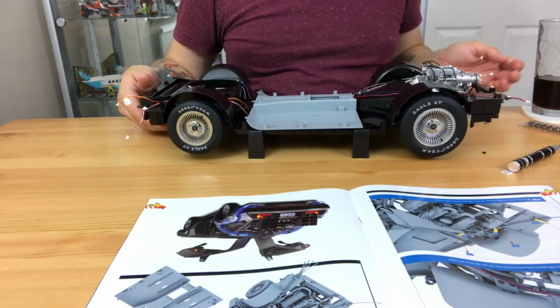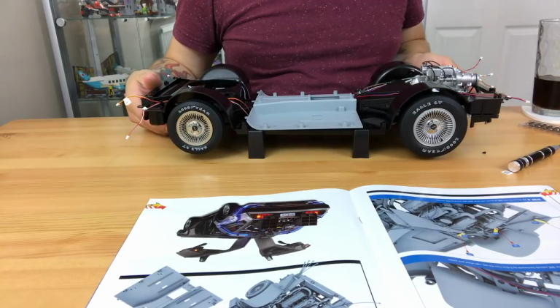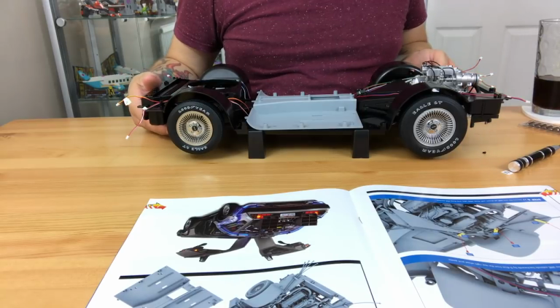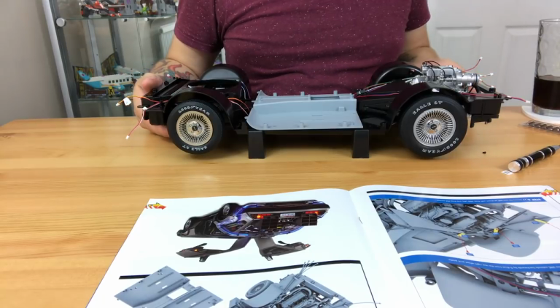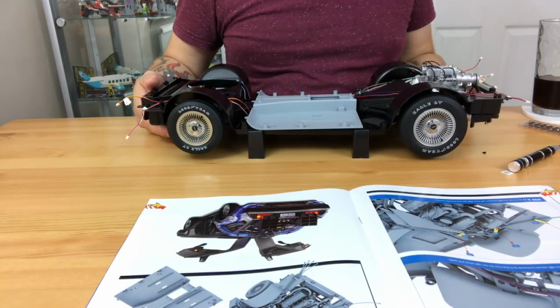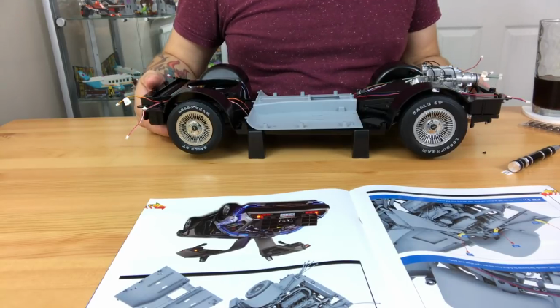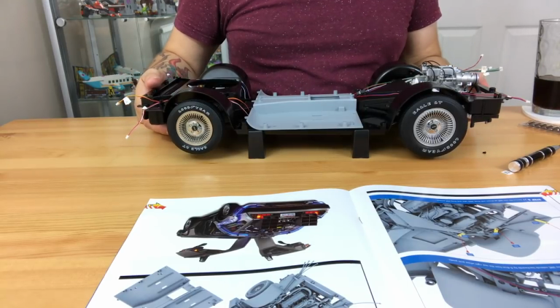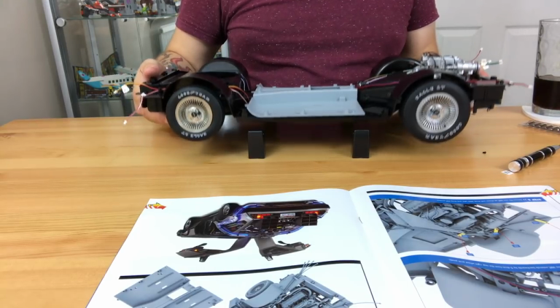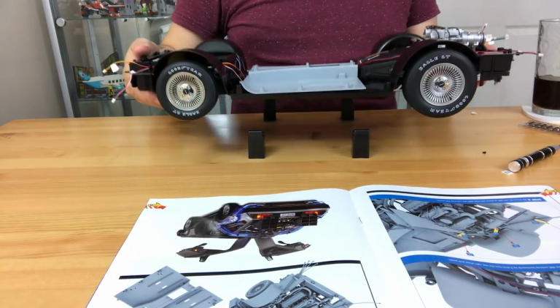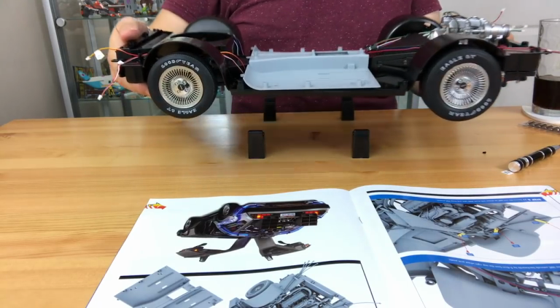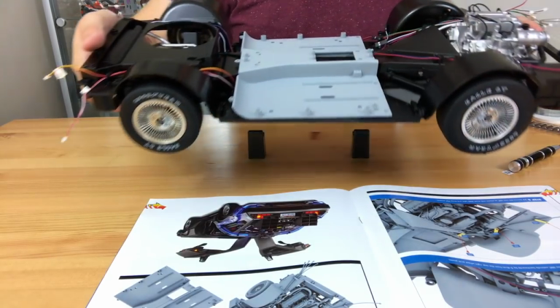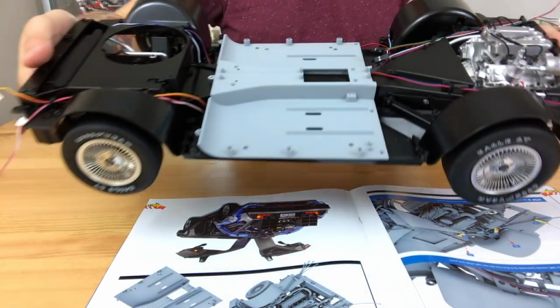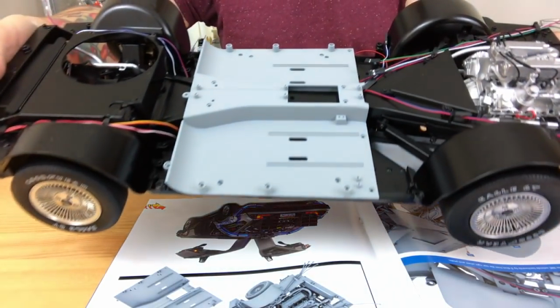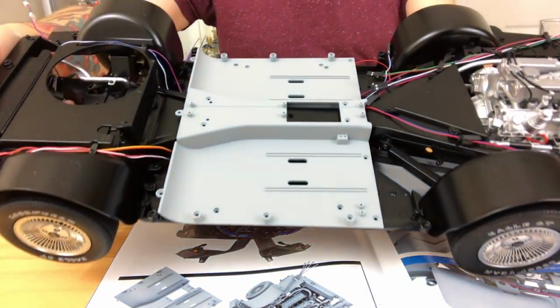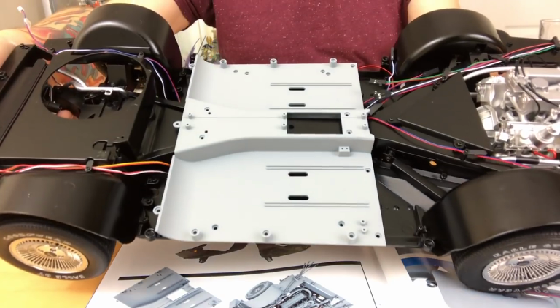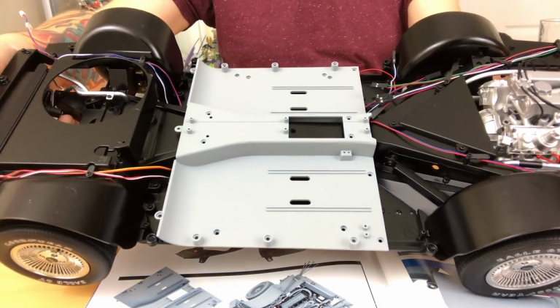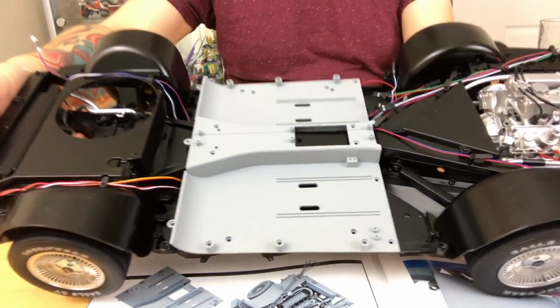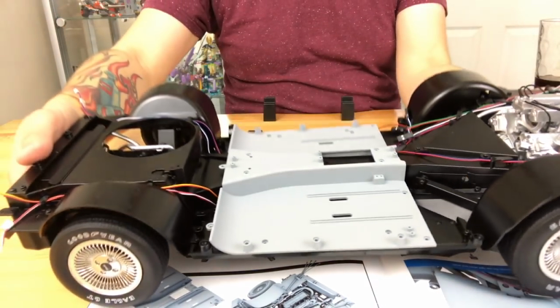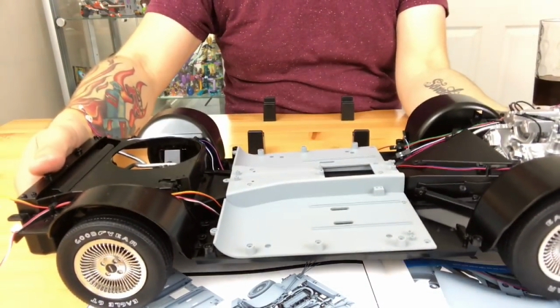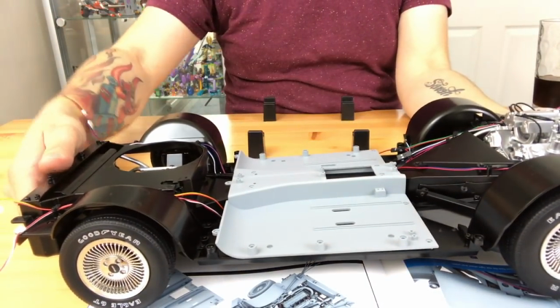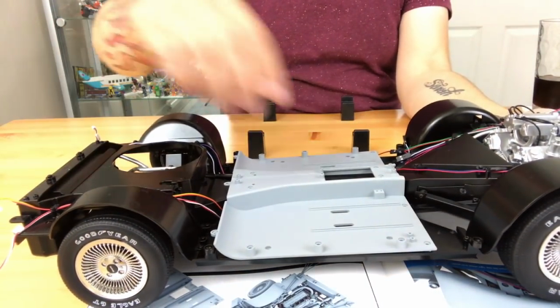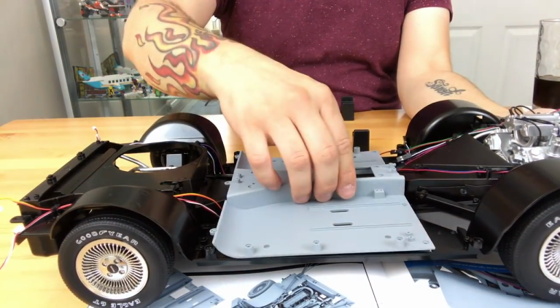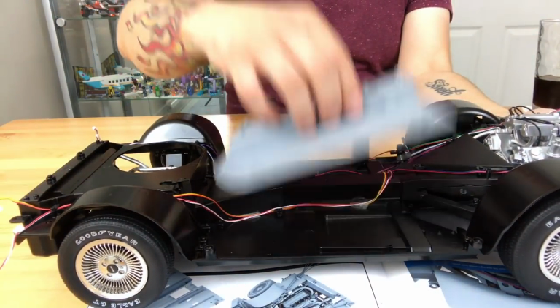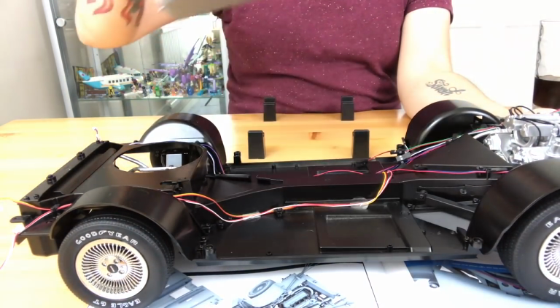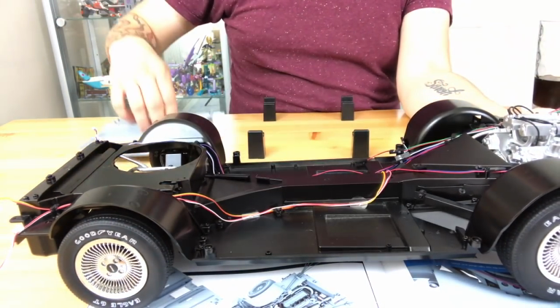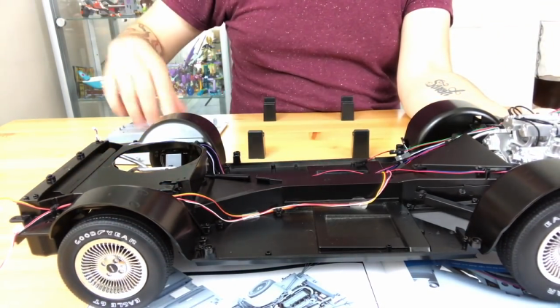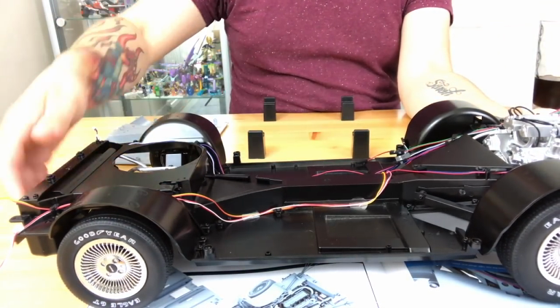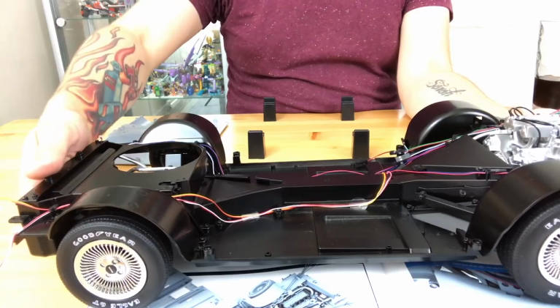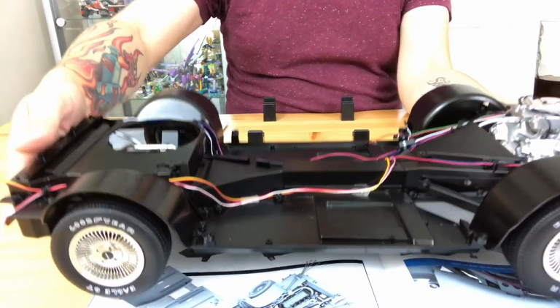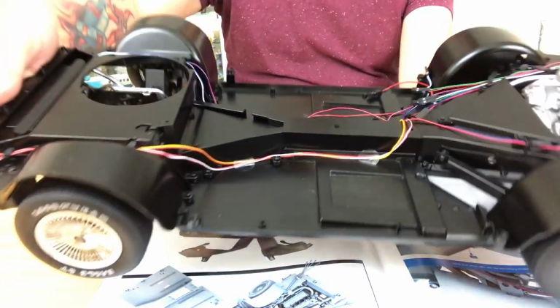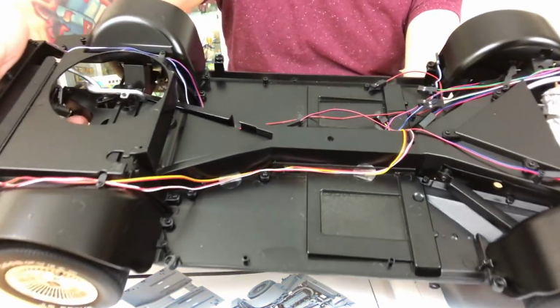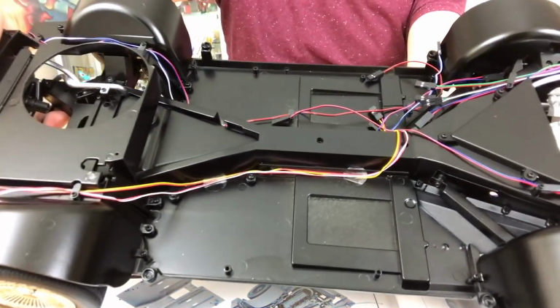Once you've got the chassis plate — I kind of put the plate, you know, the flooring on there just to see what it looks like. If that is actually the flooring, which it possibly might be, I think it could do with making it look like a bit more of a carpet.